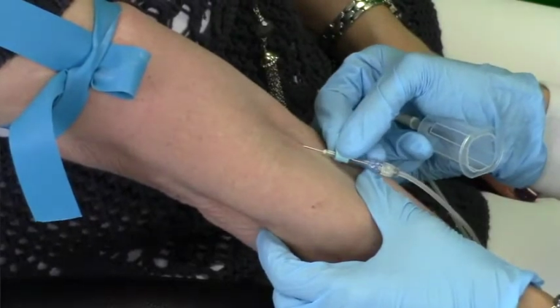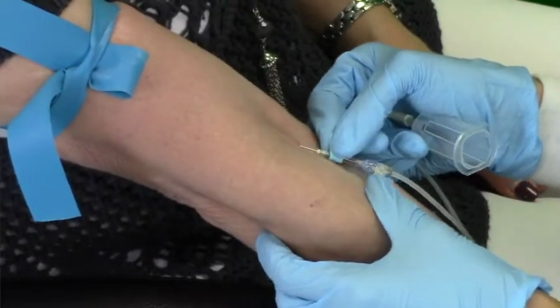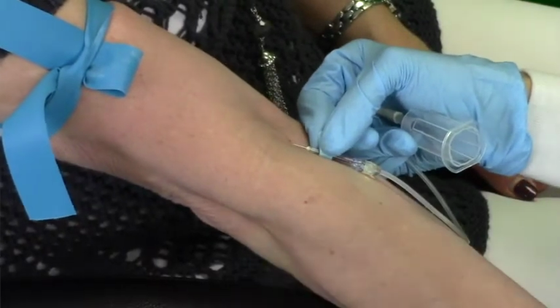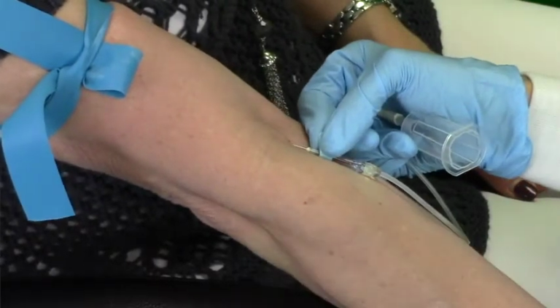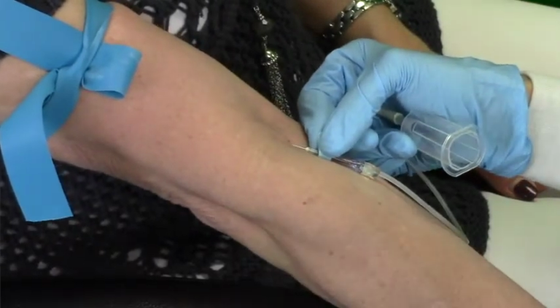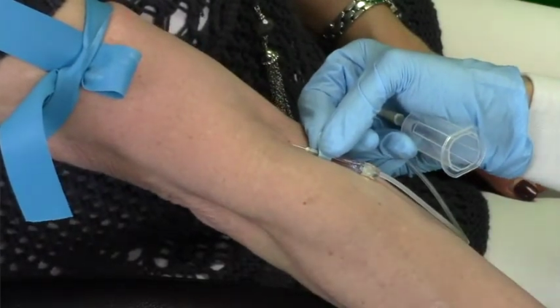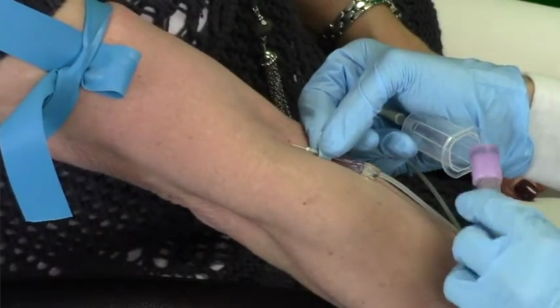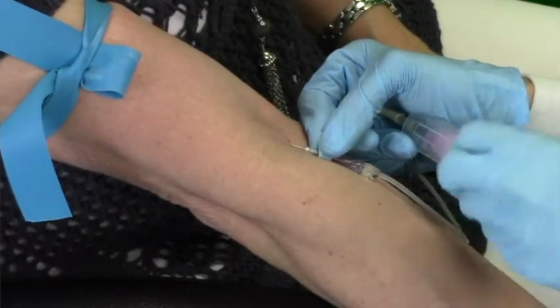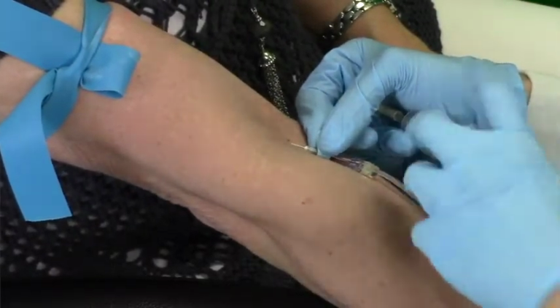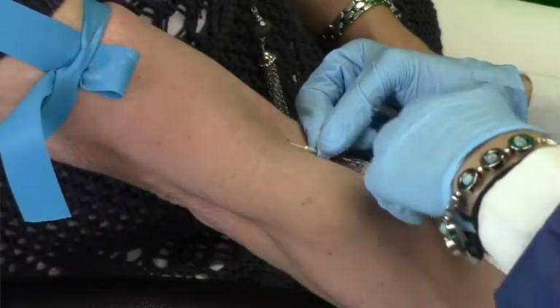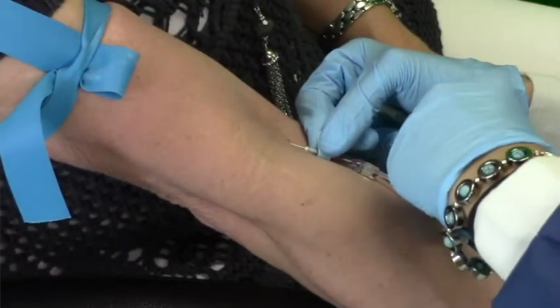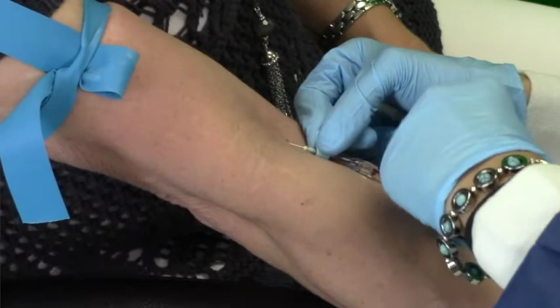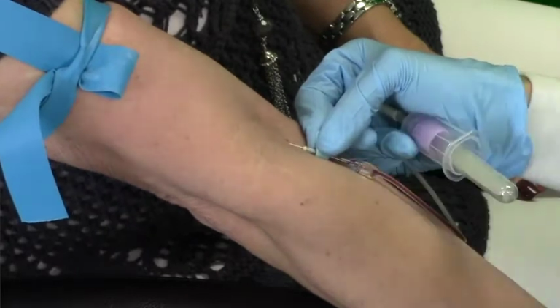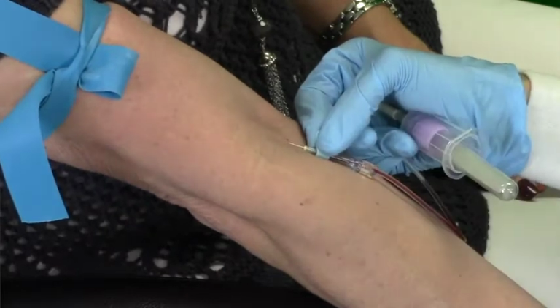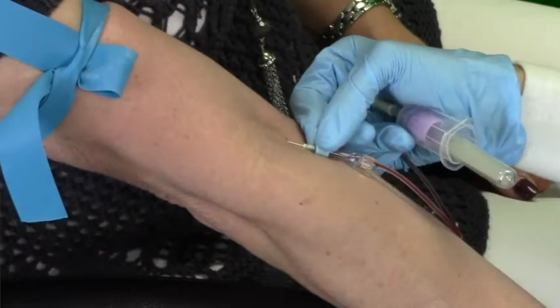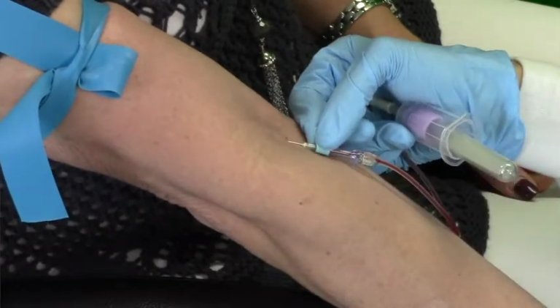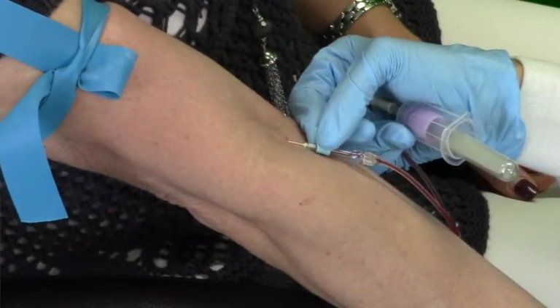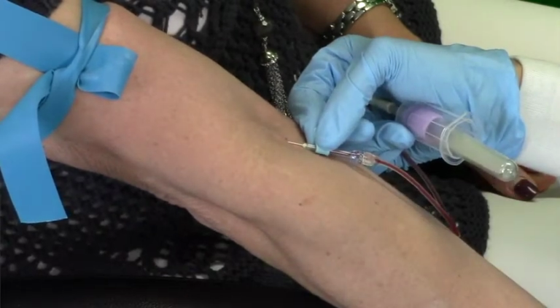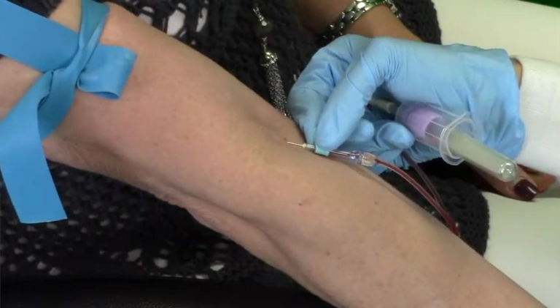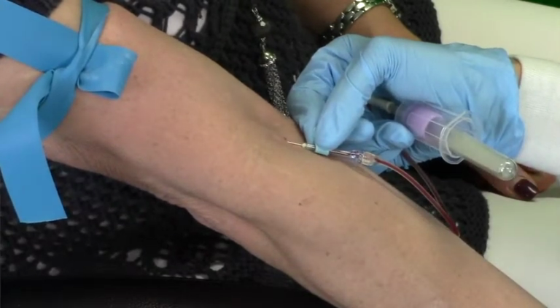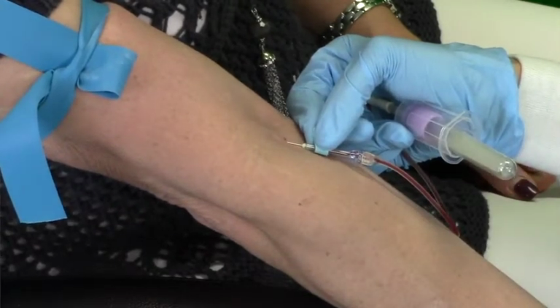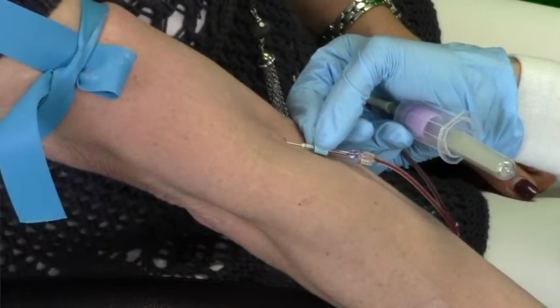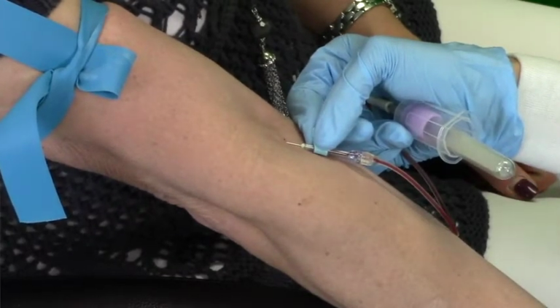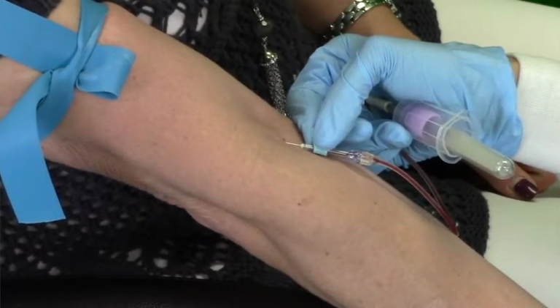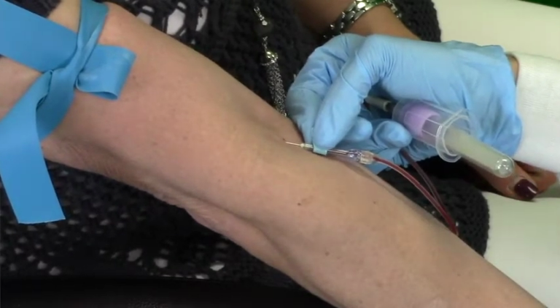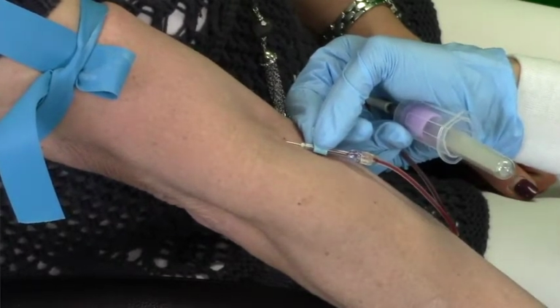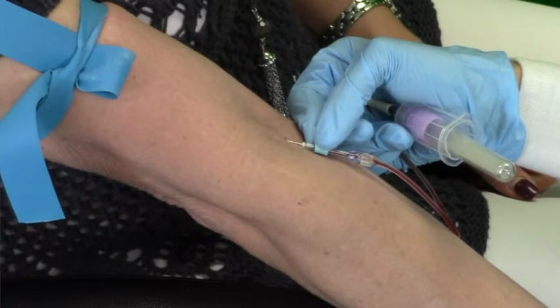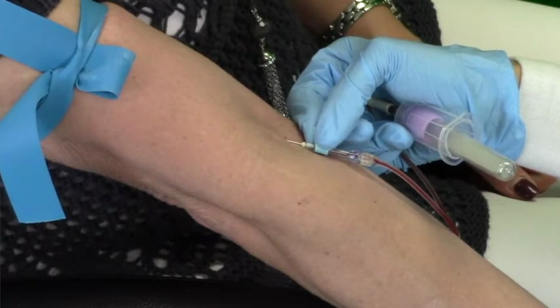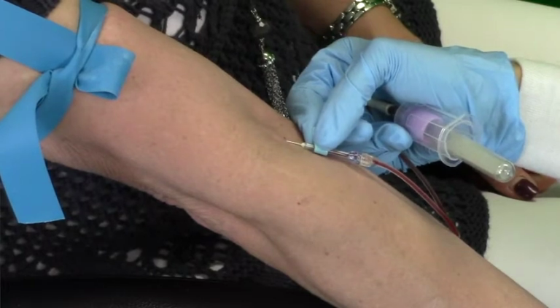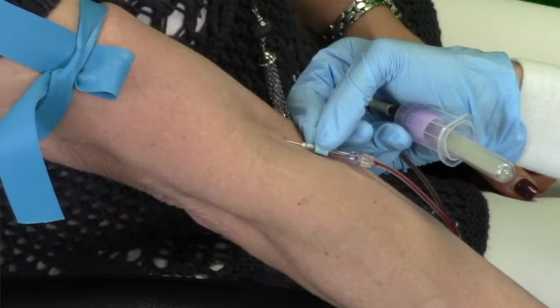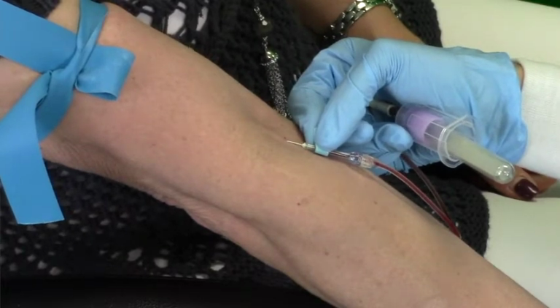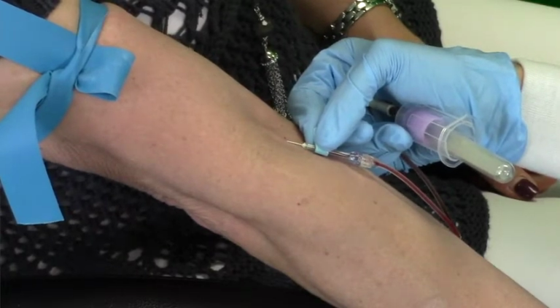Insert the needle at a 30-degree angle or less, quickly but not so fast you go through the vein. You may use a butterfly or straight needle as the situation dictates. Note that butterfly needles are a smaller gauge and will flow at a slower rate.